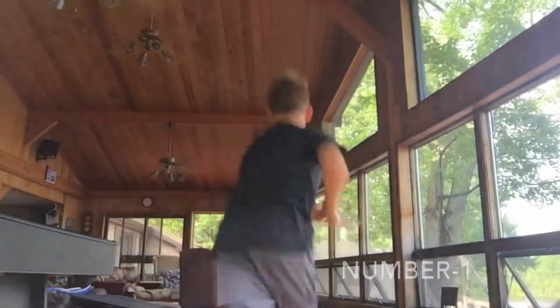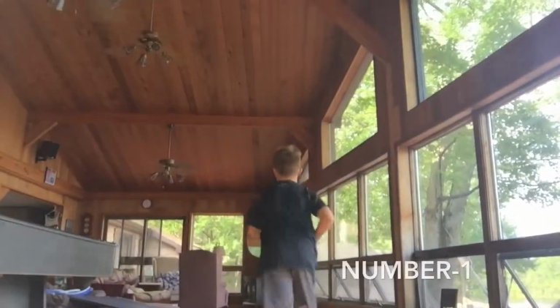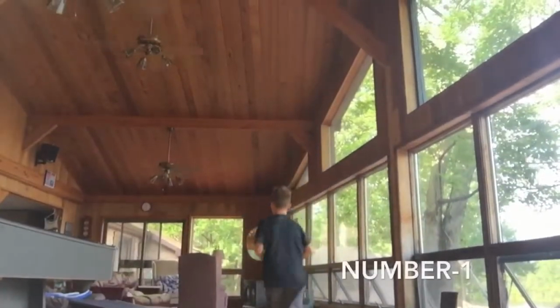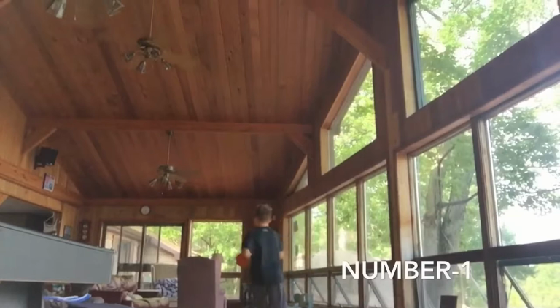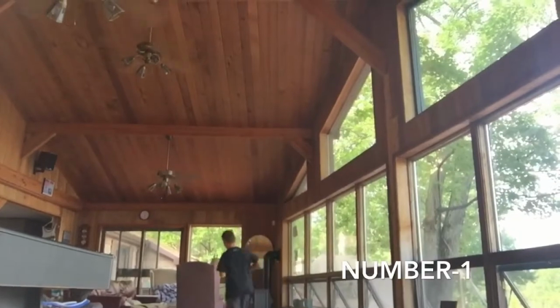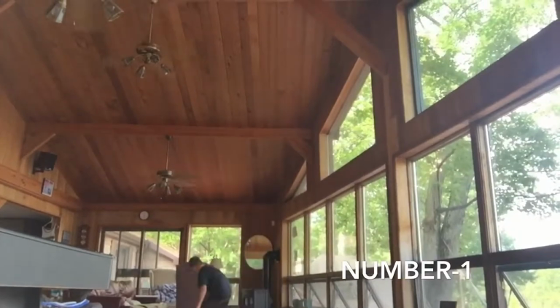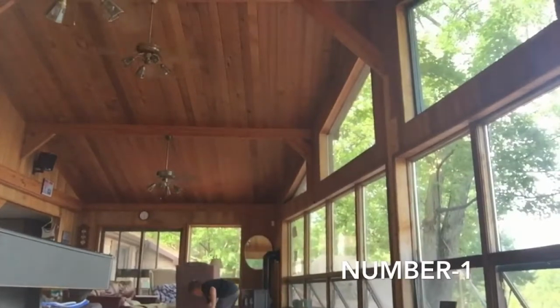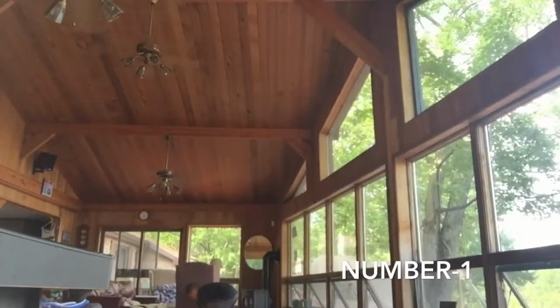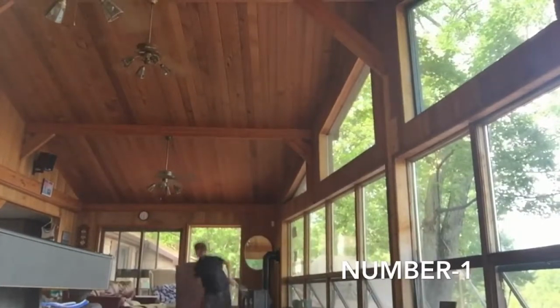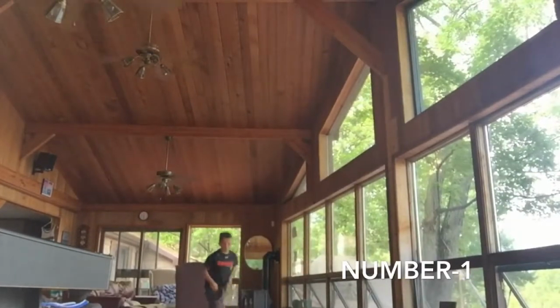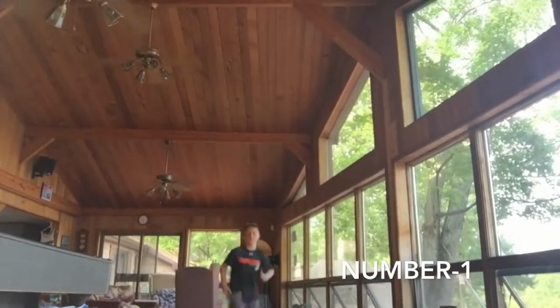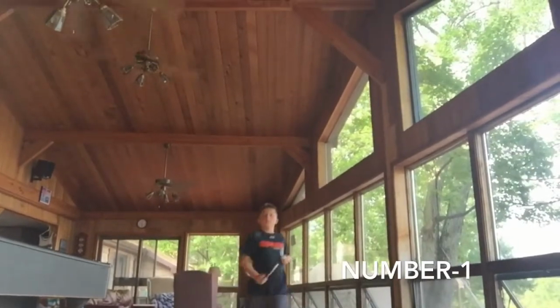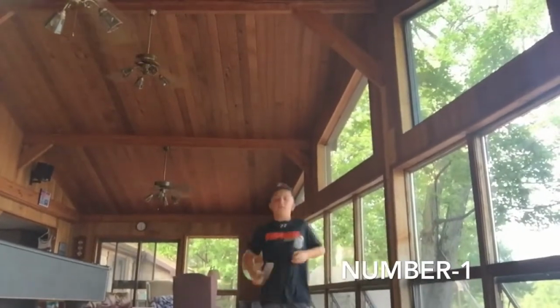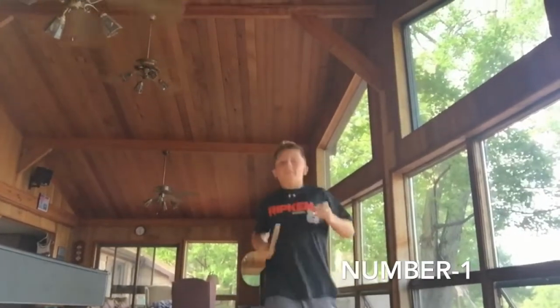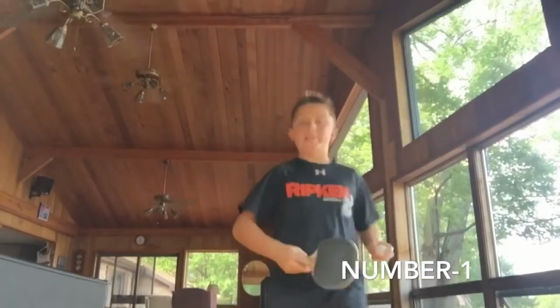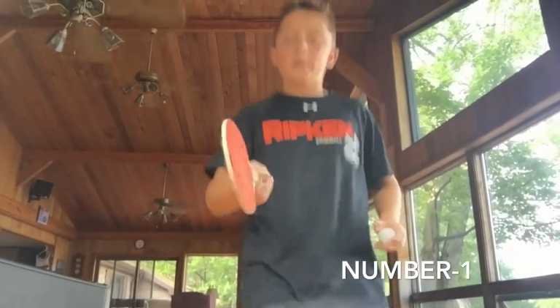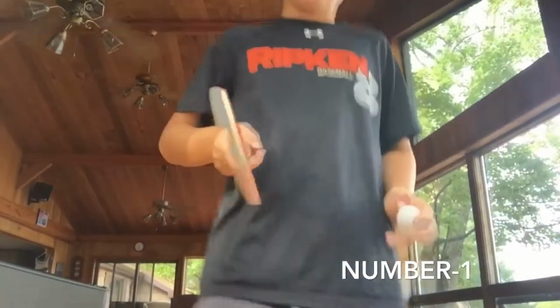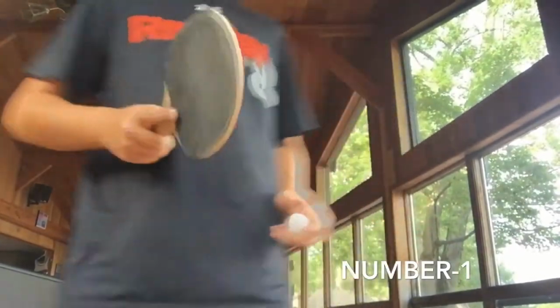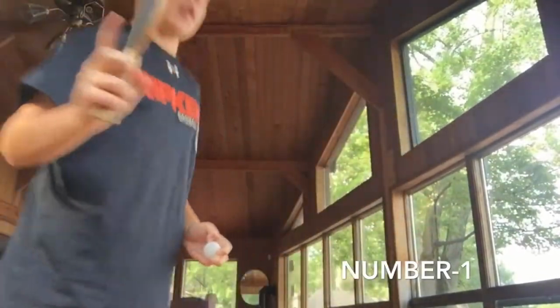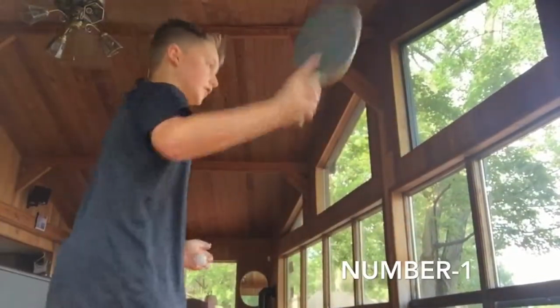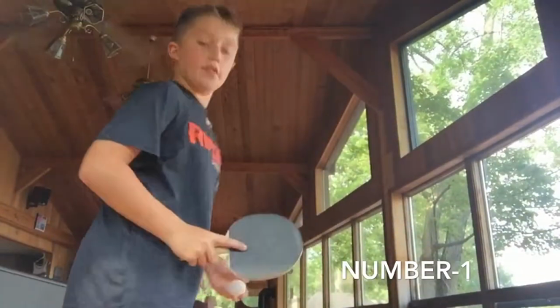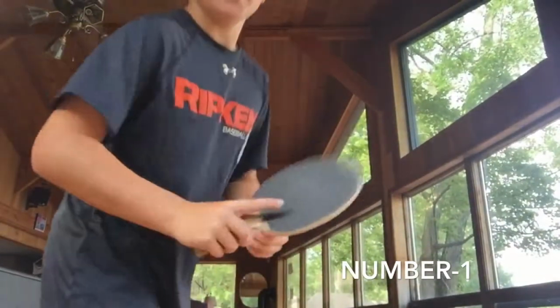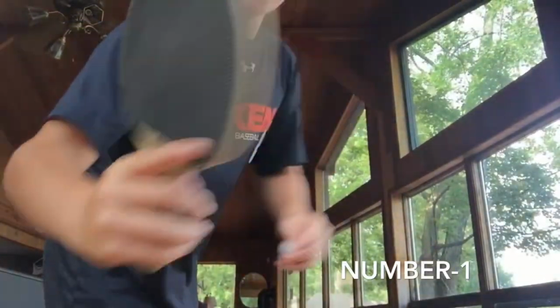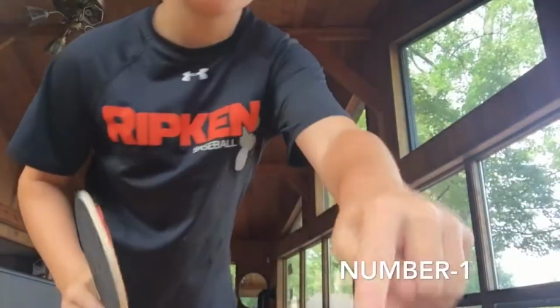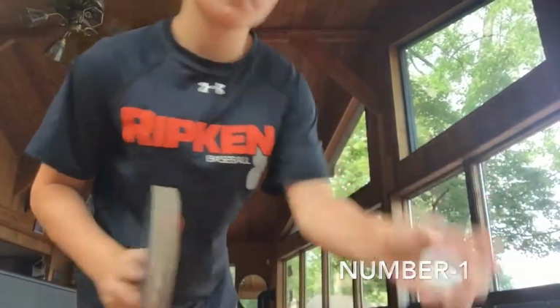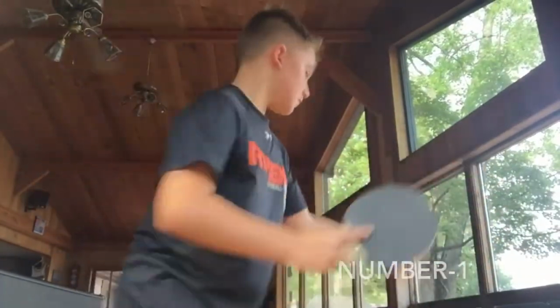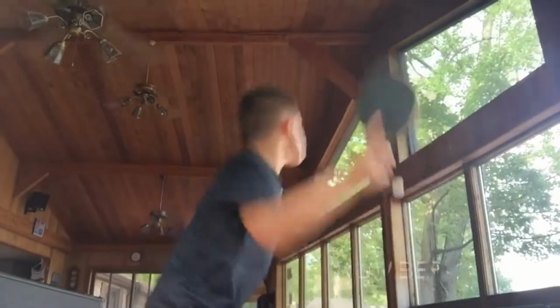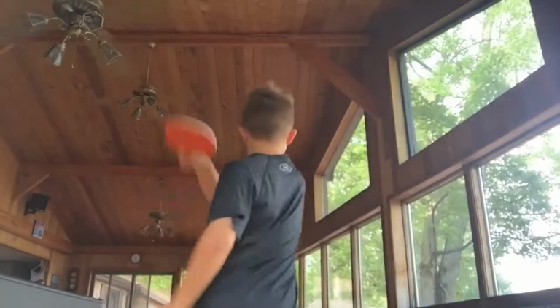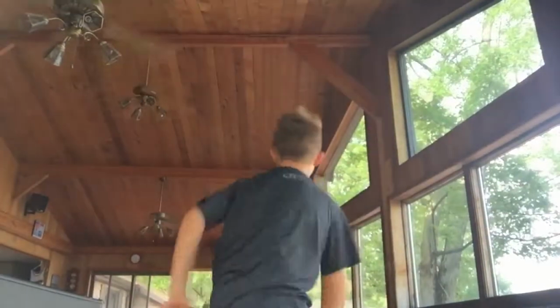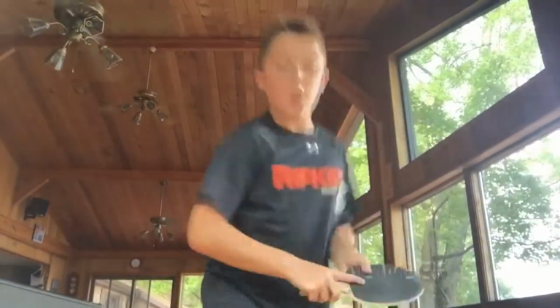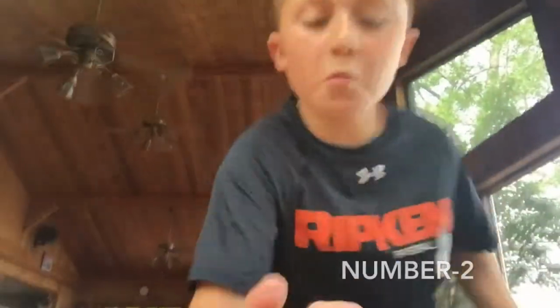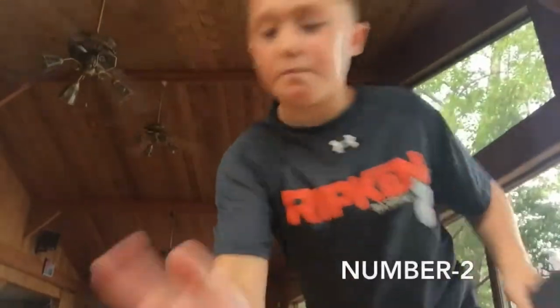Three, two, one — yes! Hold on, finally got the first one. On the screen there should be a little home run meter telling you how many home runs I have.